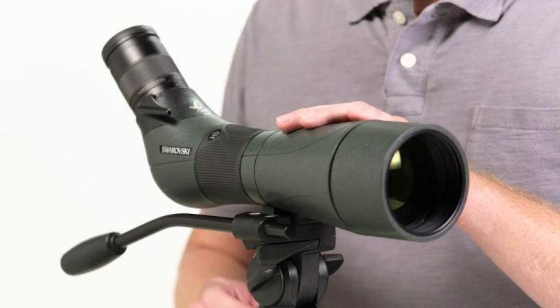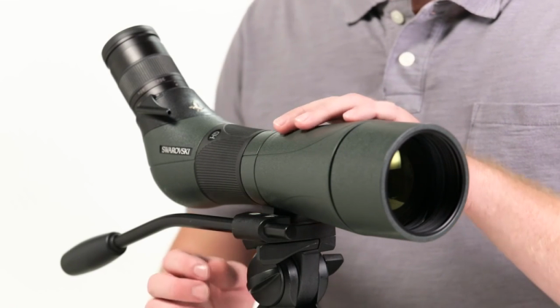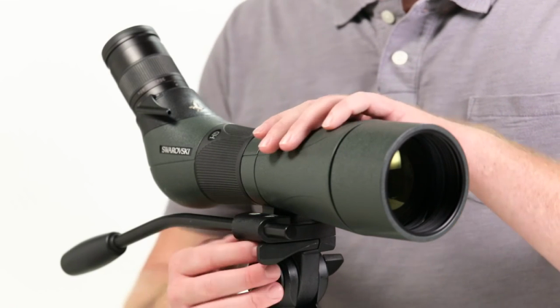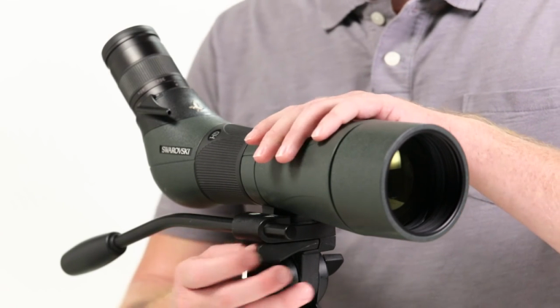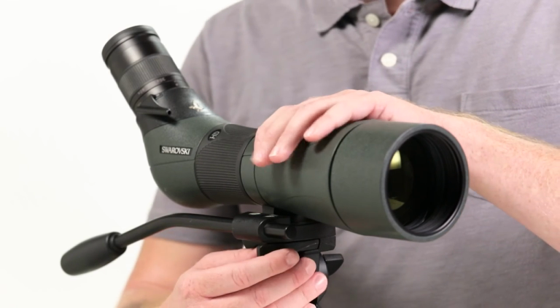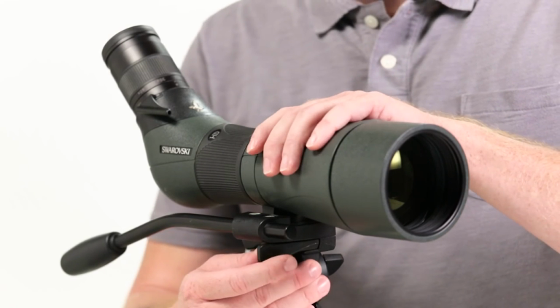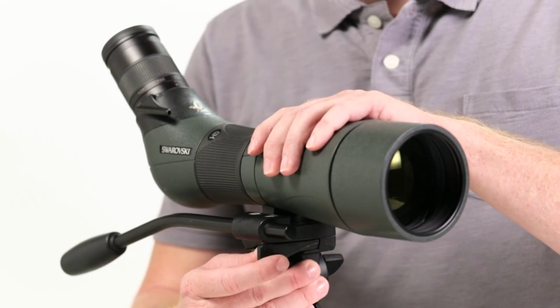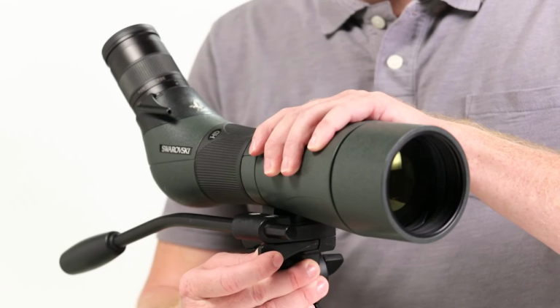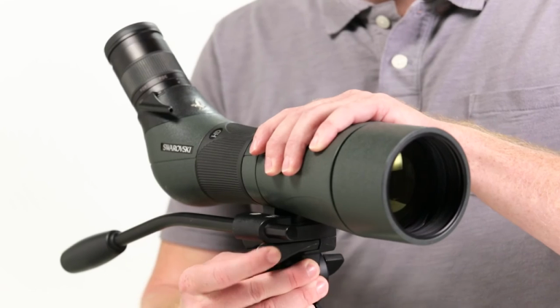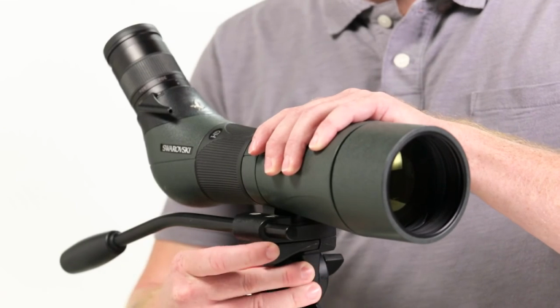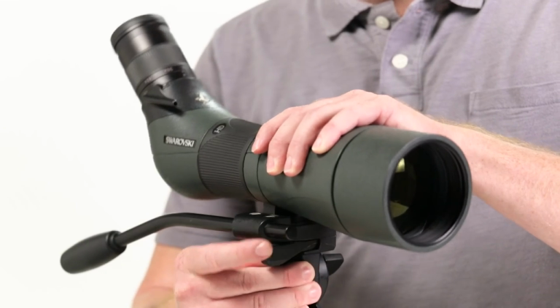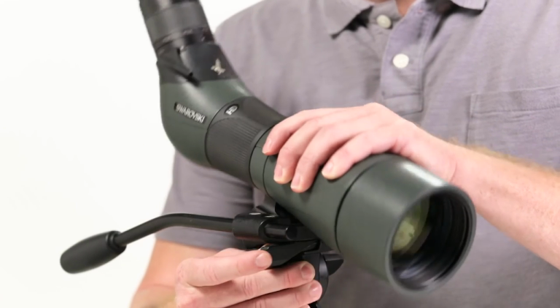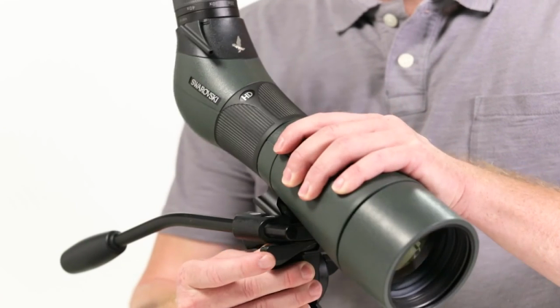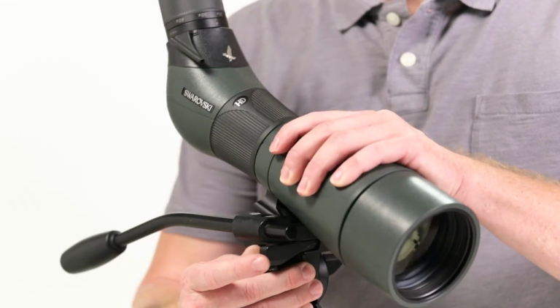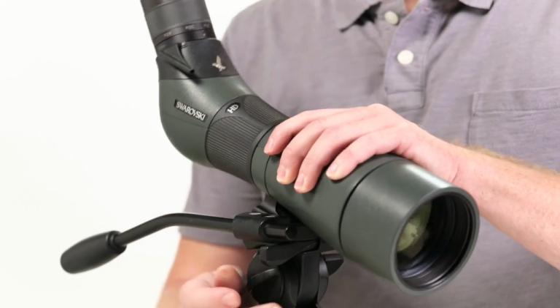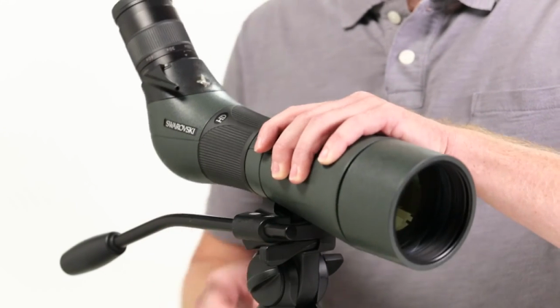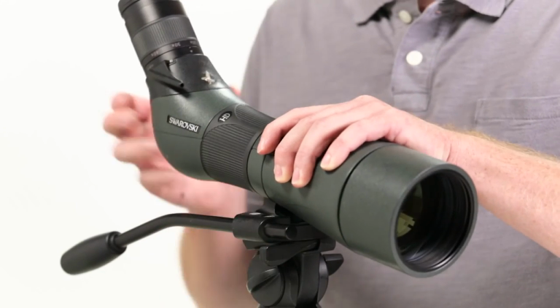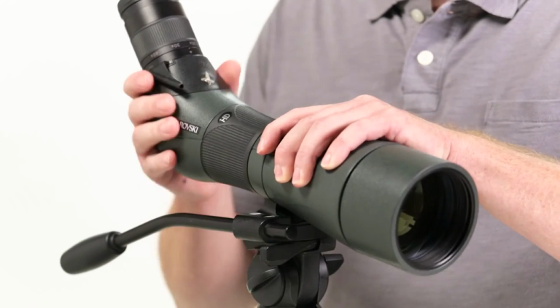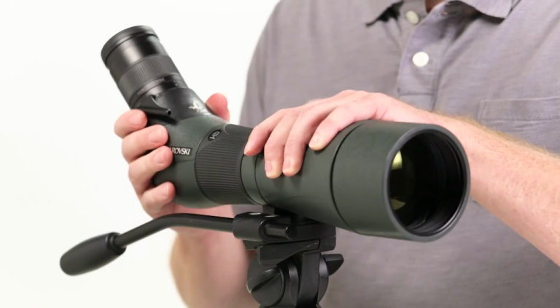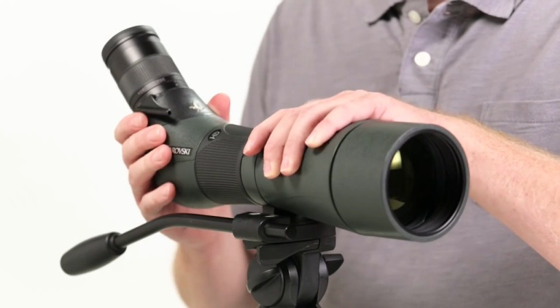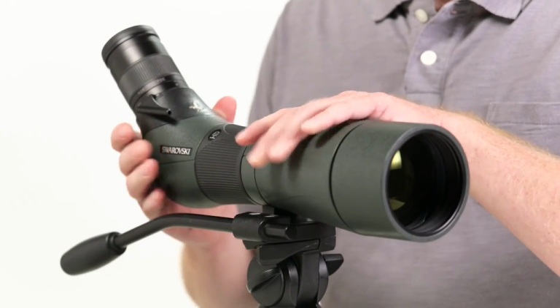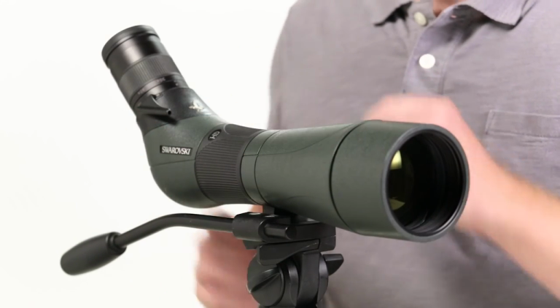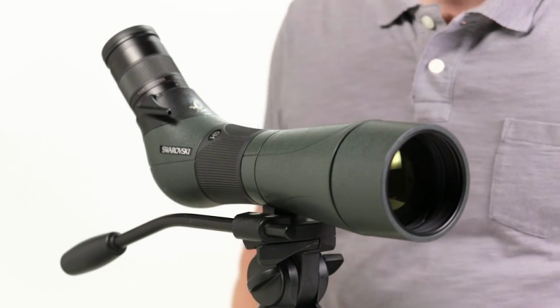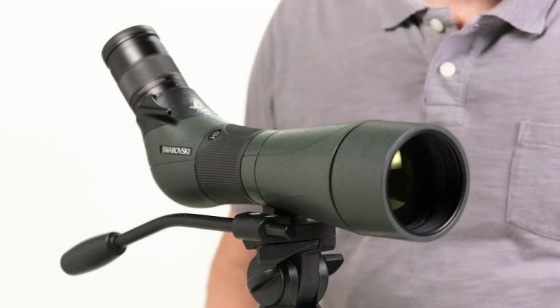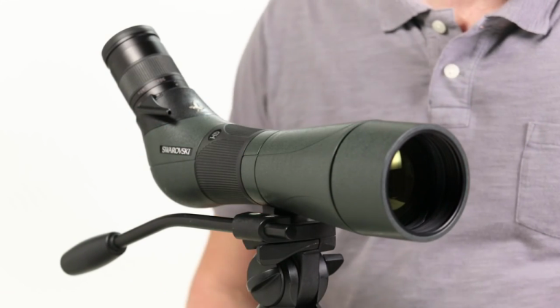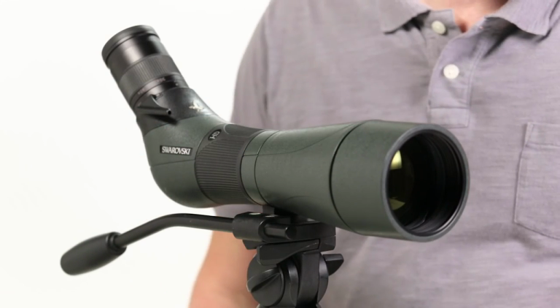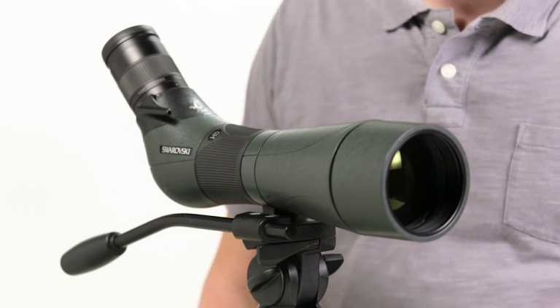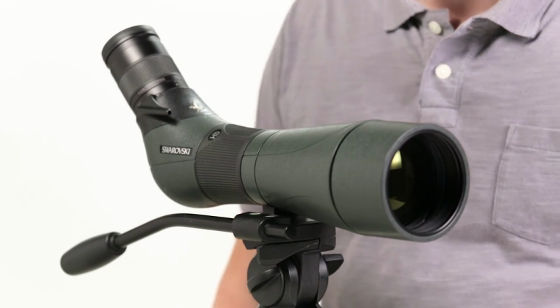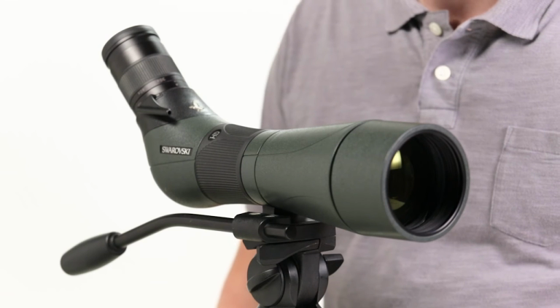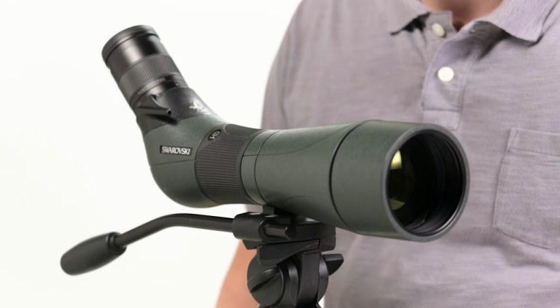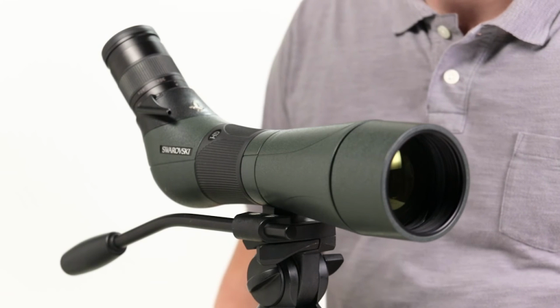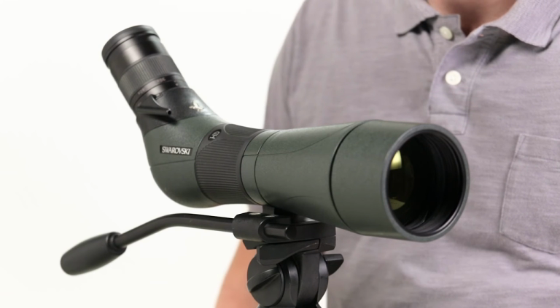The Swarovski tripod head and some Manfrotto tripod heads will allow the scope to fit right in without a quick release plate, providing a nice, secure connection.